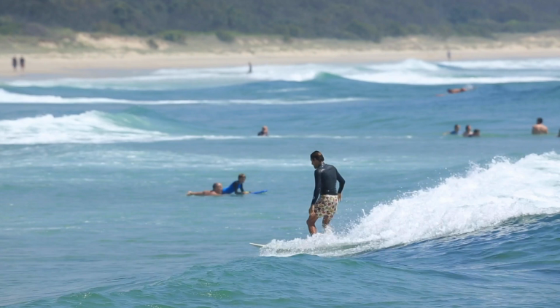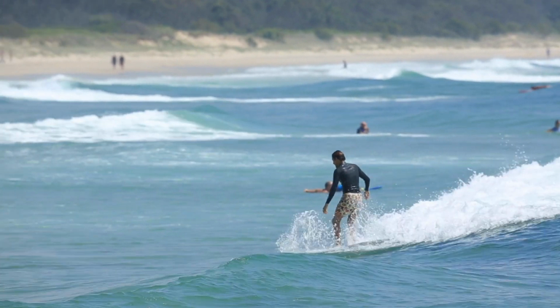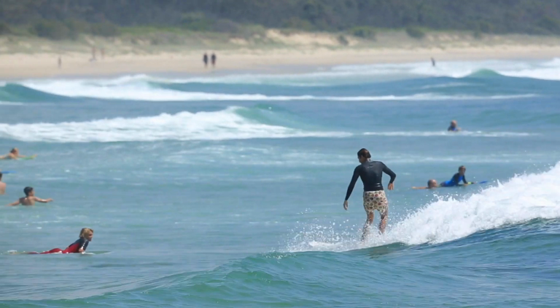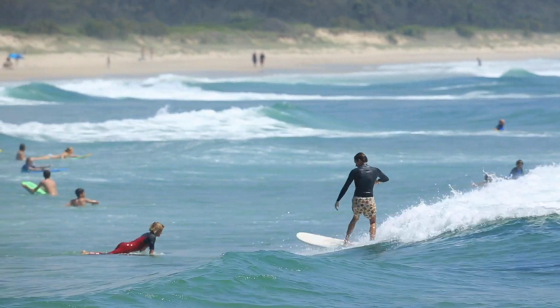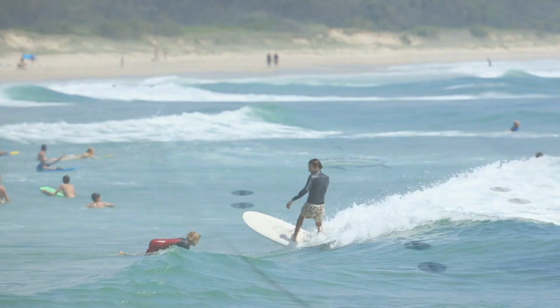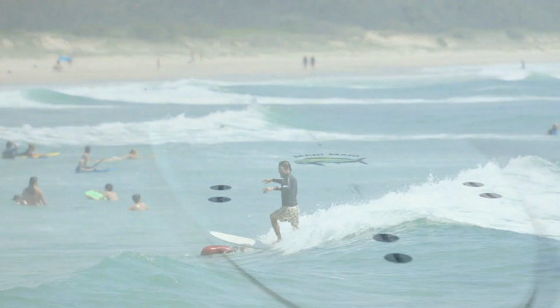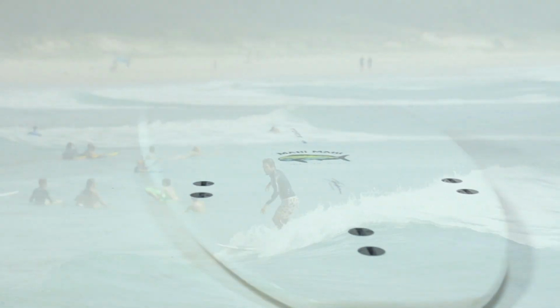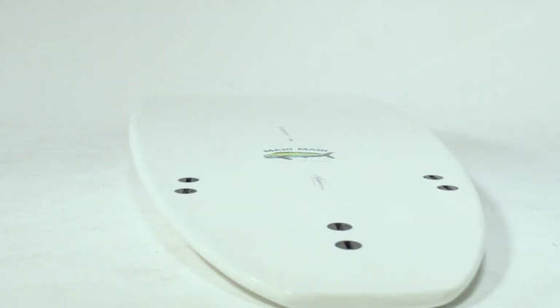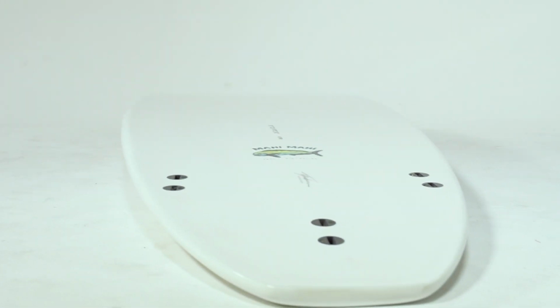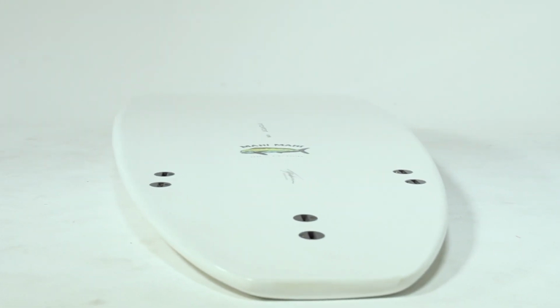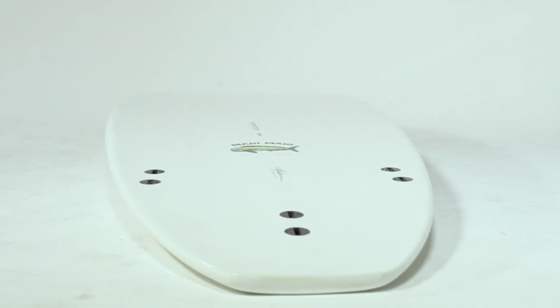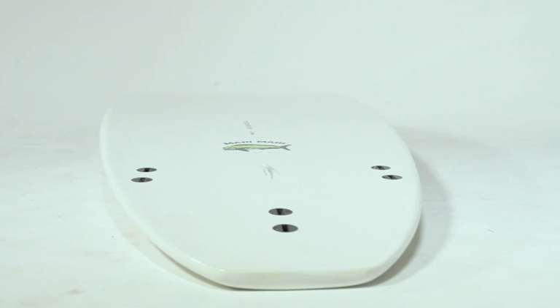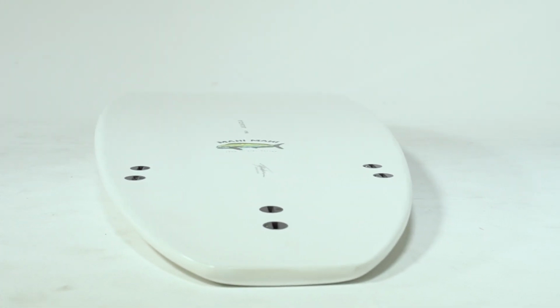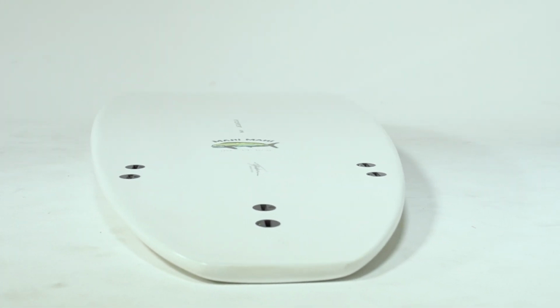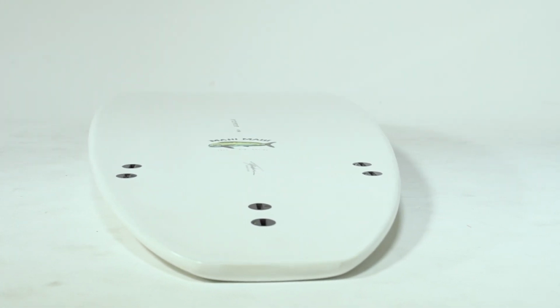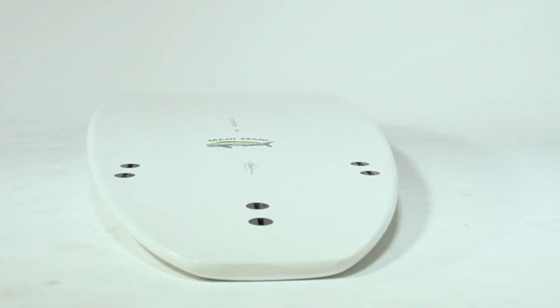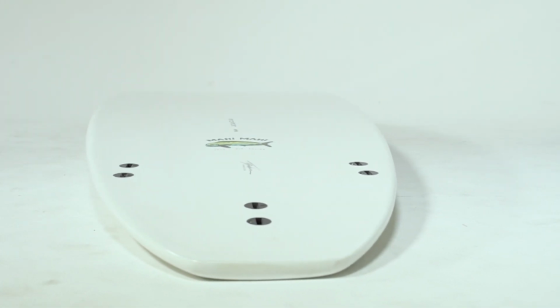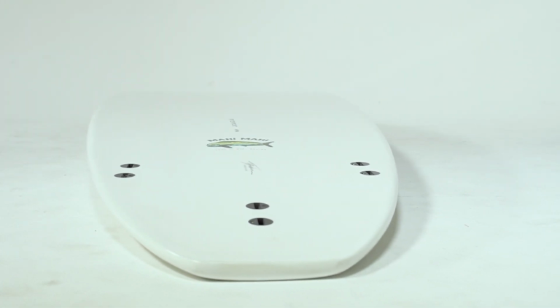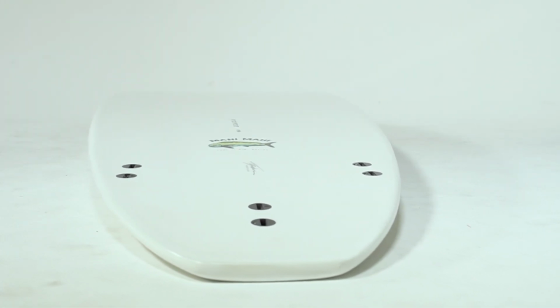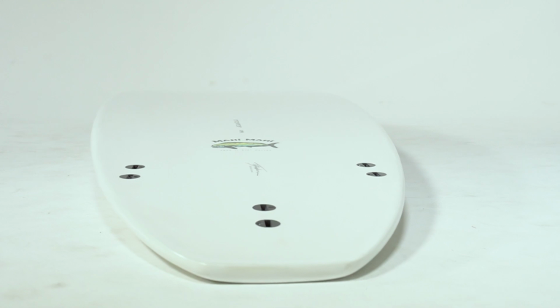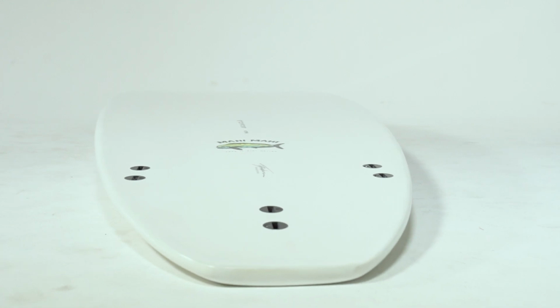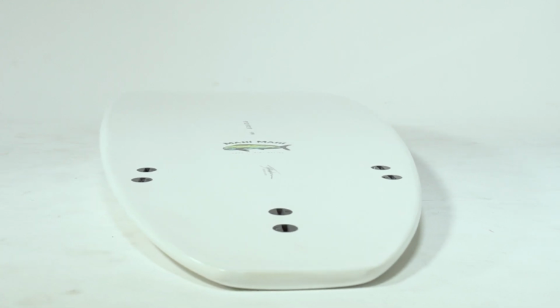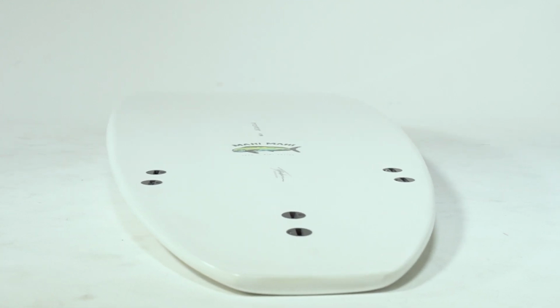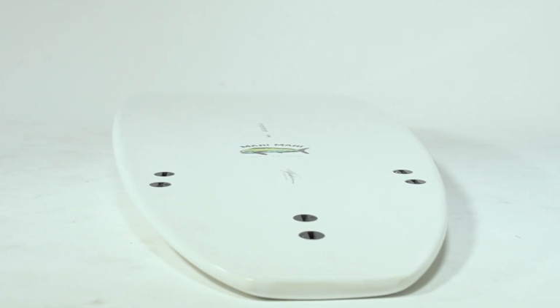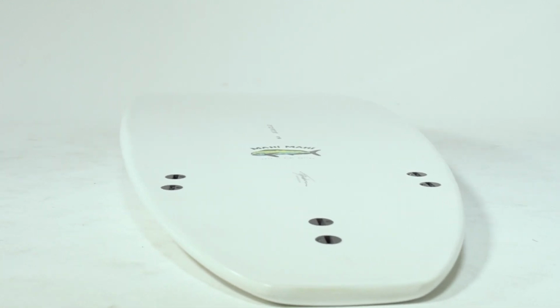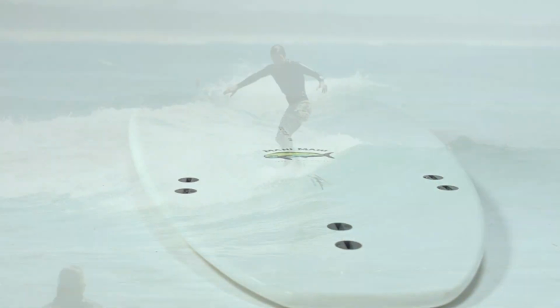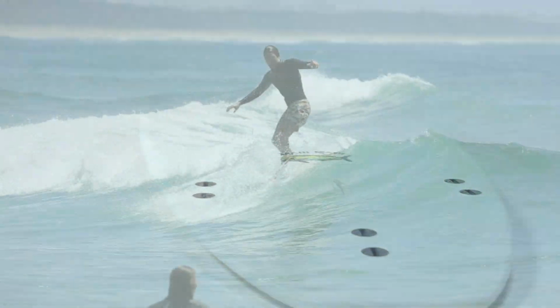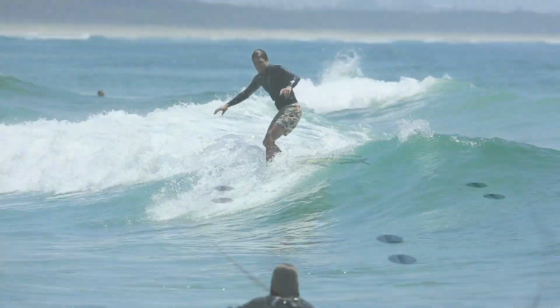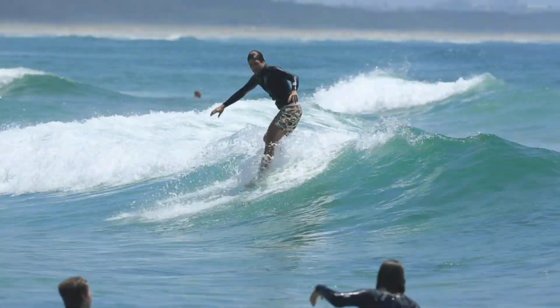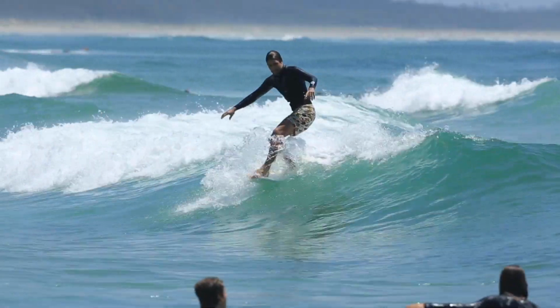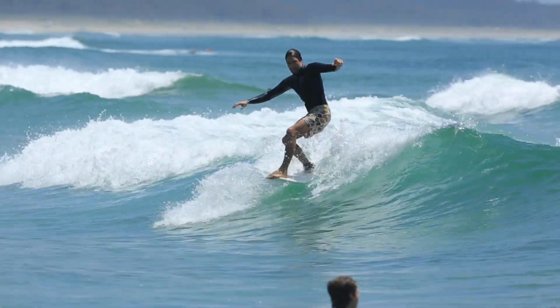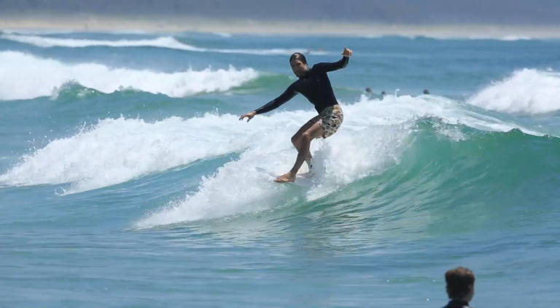The bottom contours feature a single concave into a double, creating liveliness and the ability to nose ride as the surfer progresses.